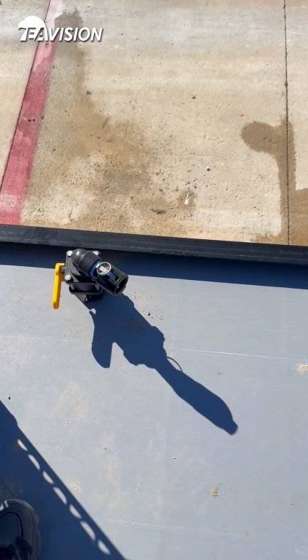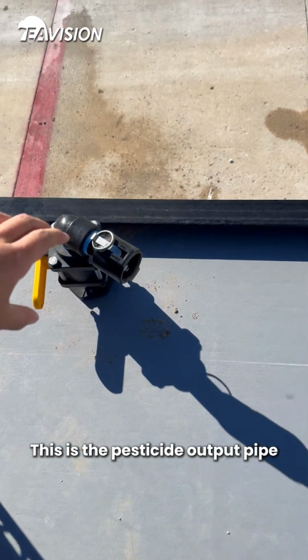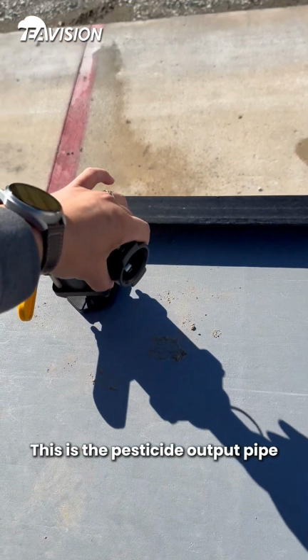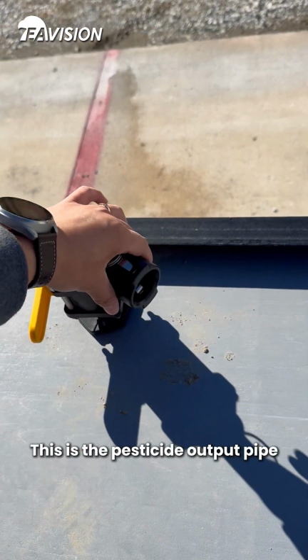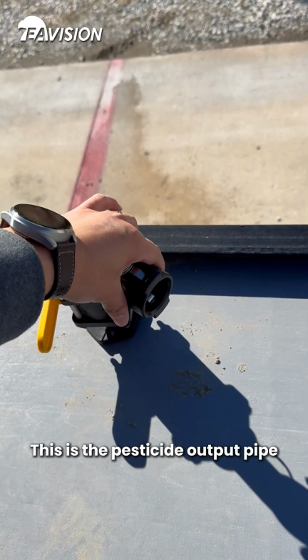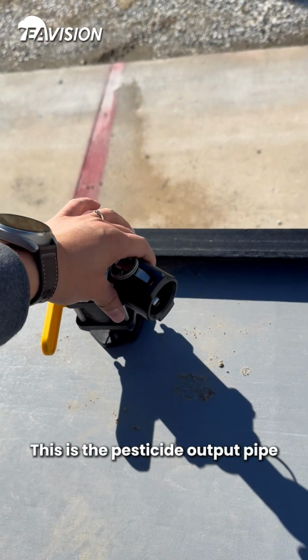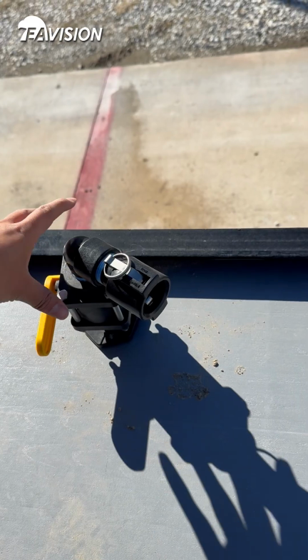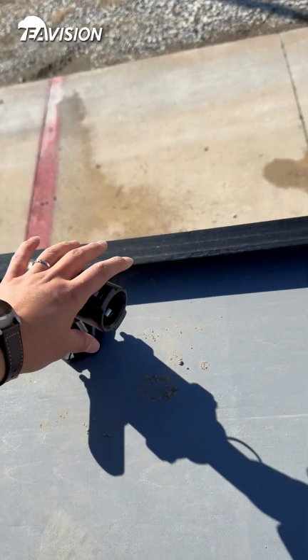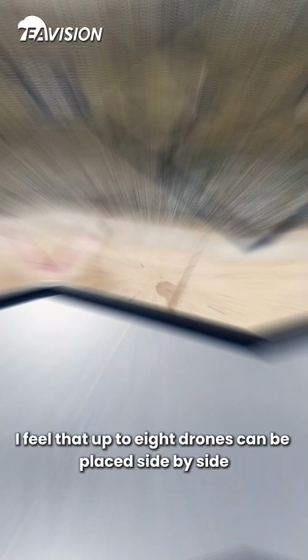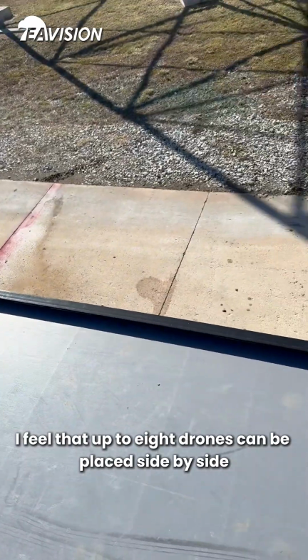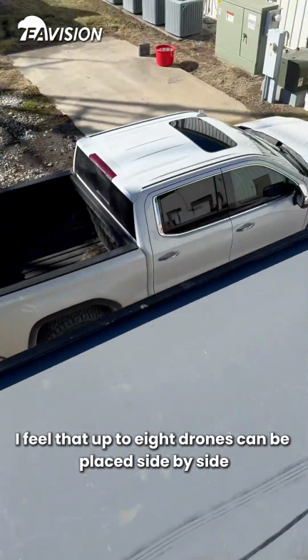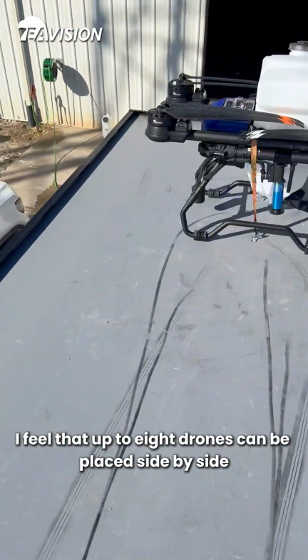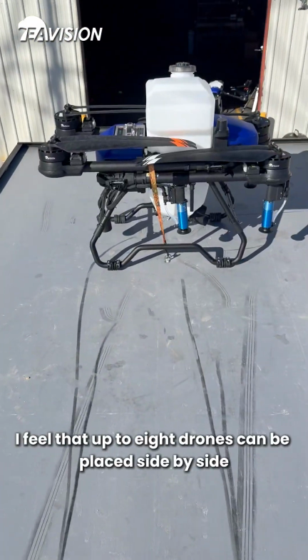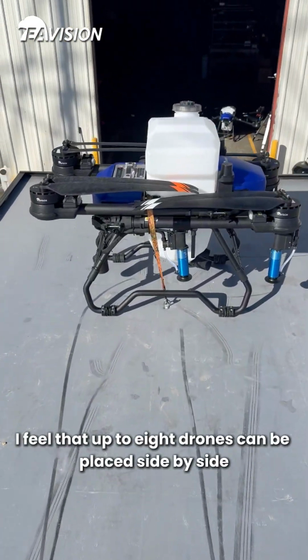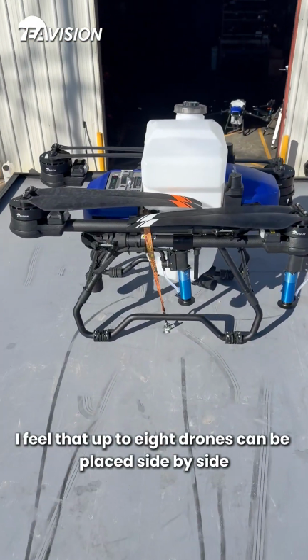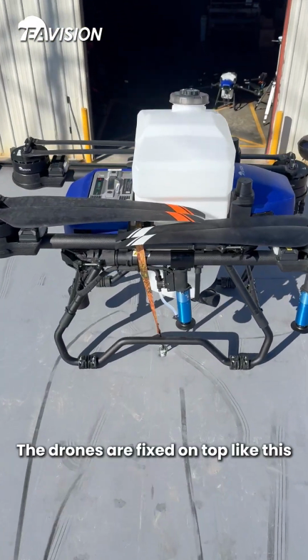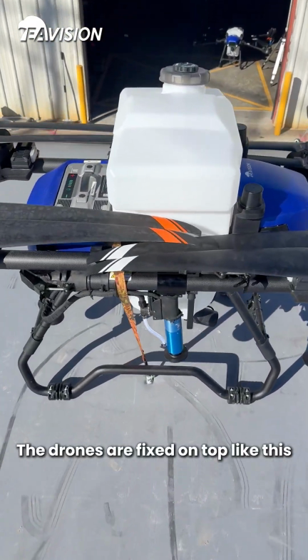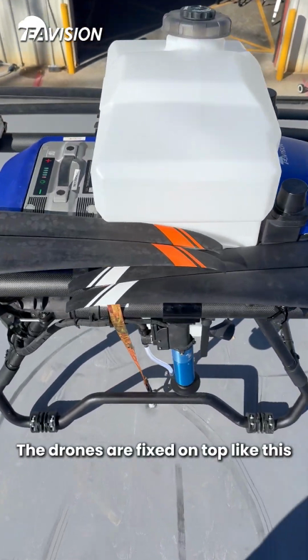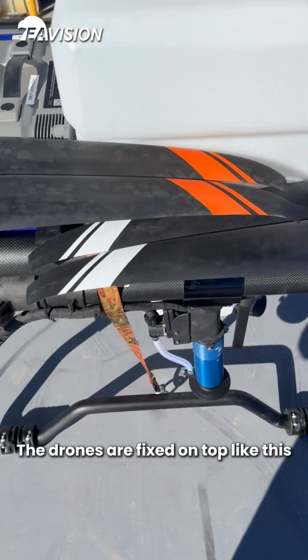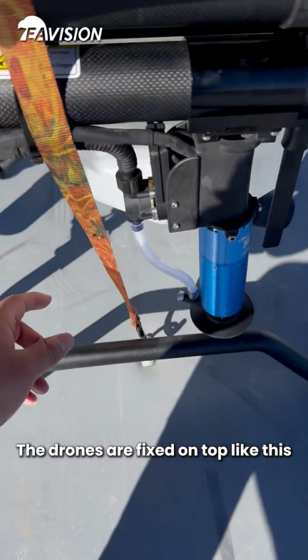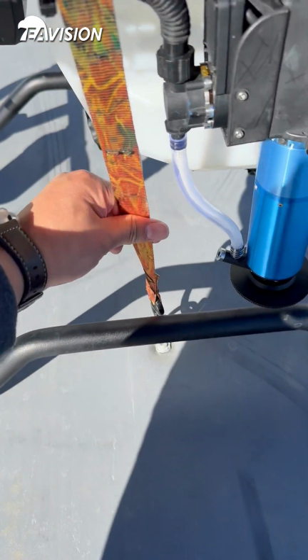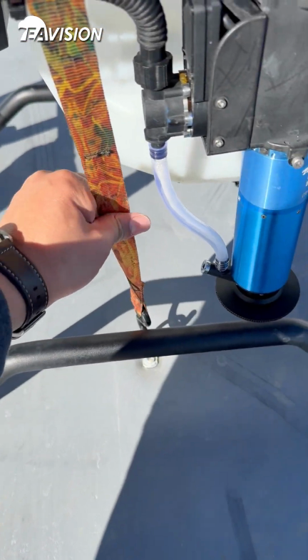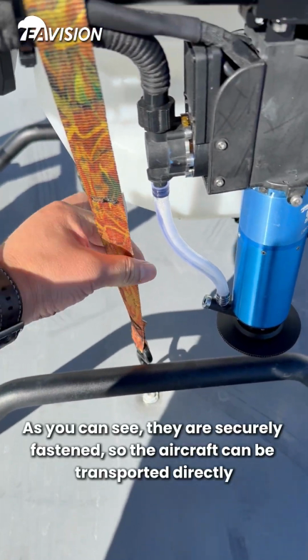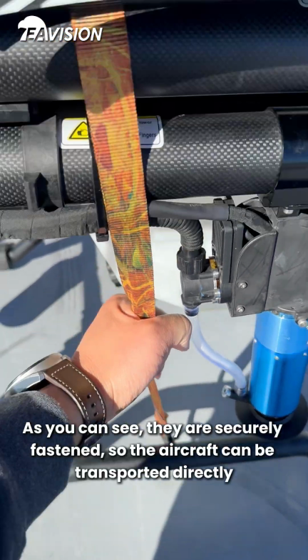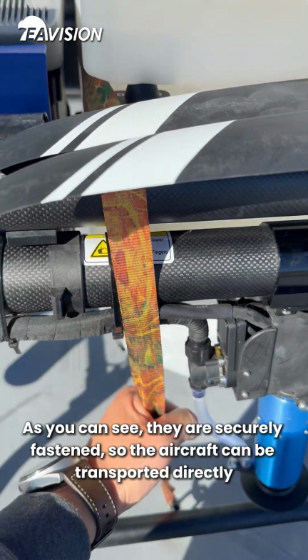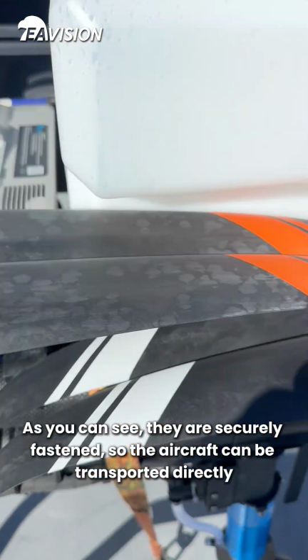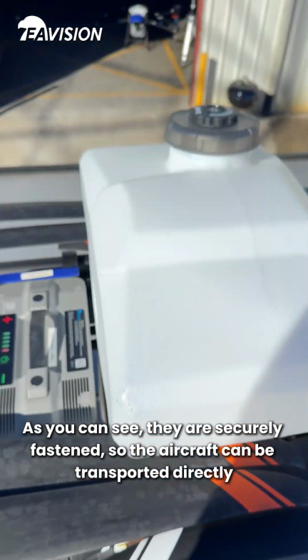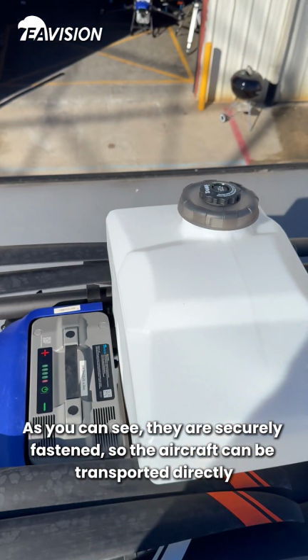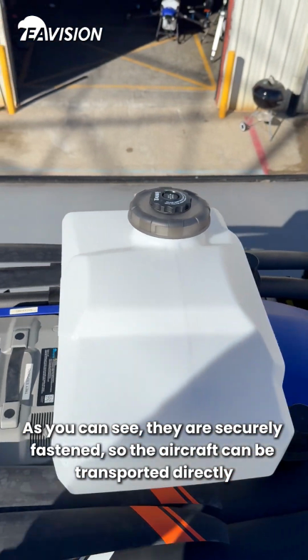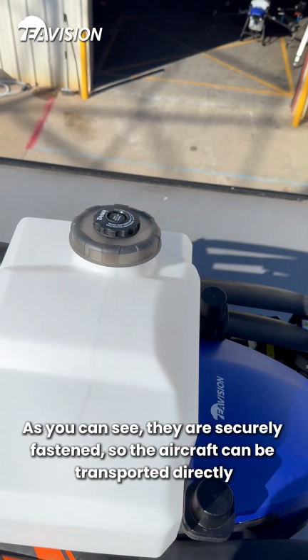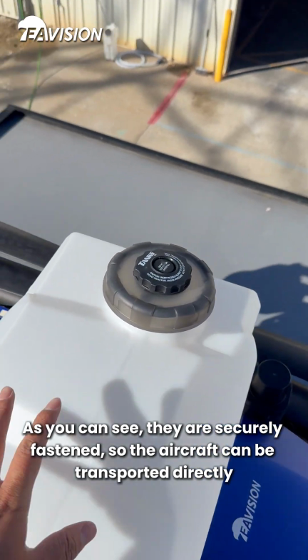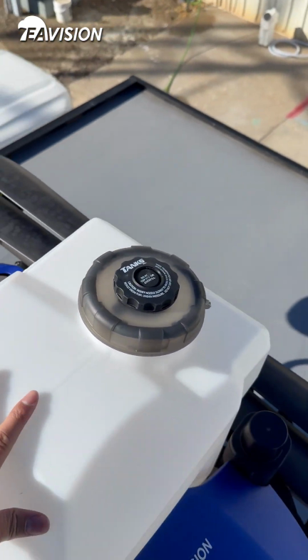This is the pesticide output pipe. I feel that up to eight drones can be placed side by side. The drones are fixed on top like this — as you can see, they are securely fastened, so the aircraft can be transported directly.